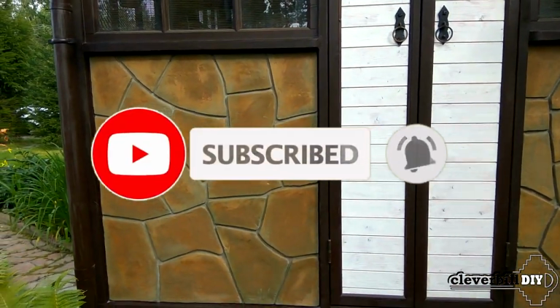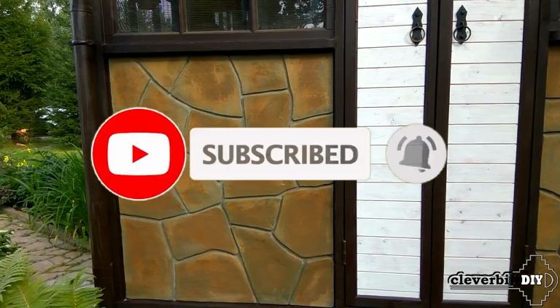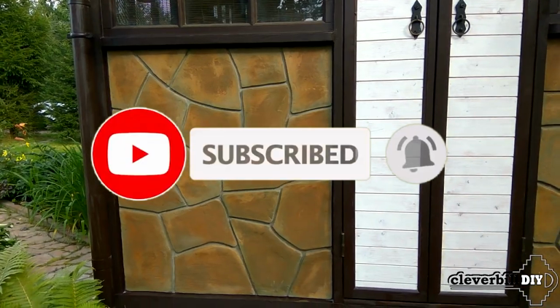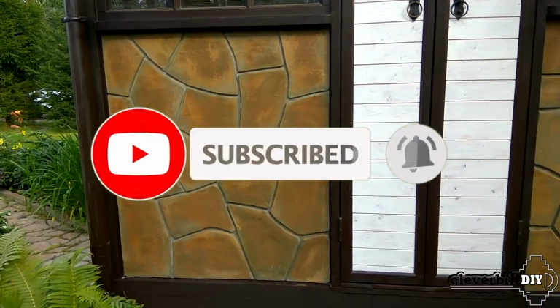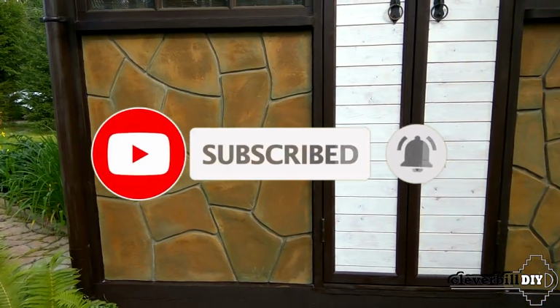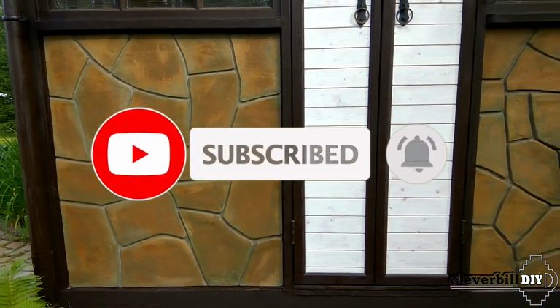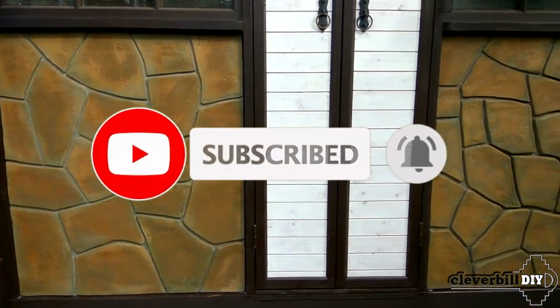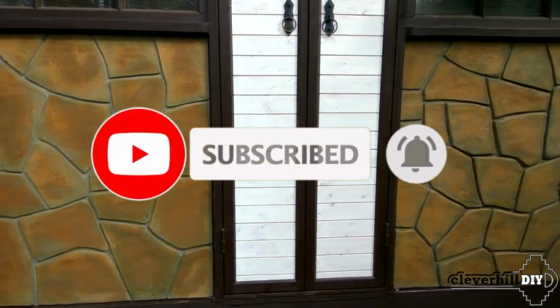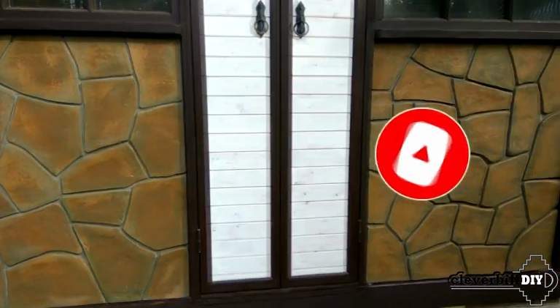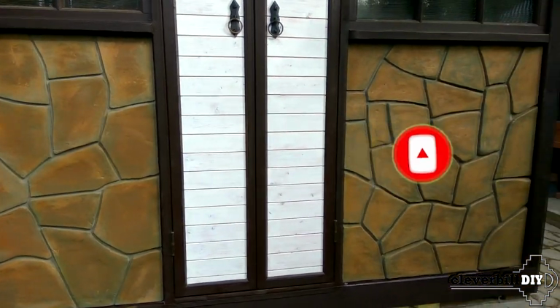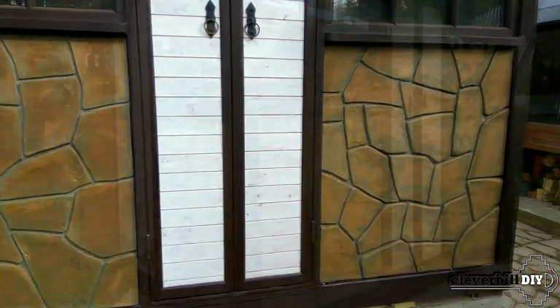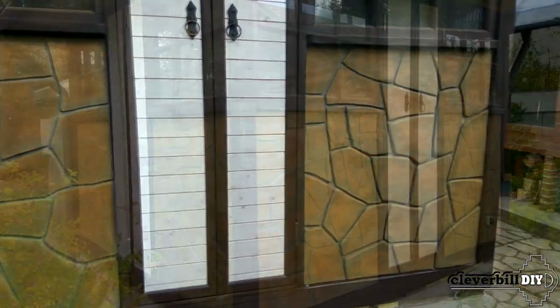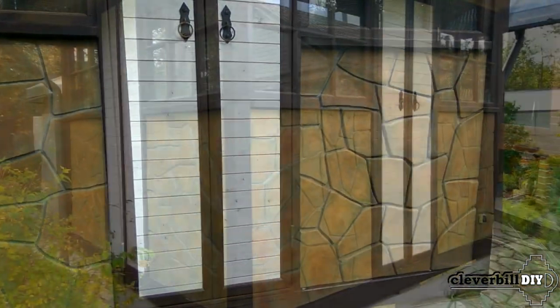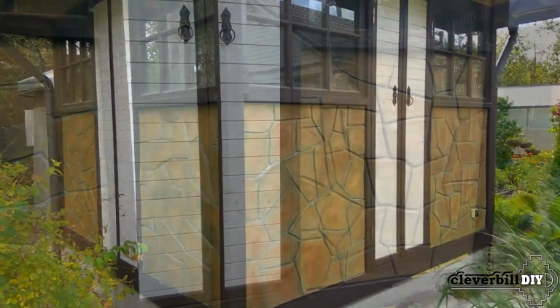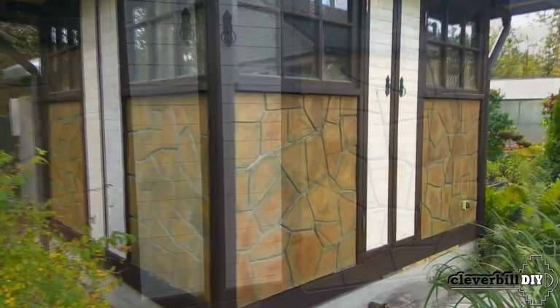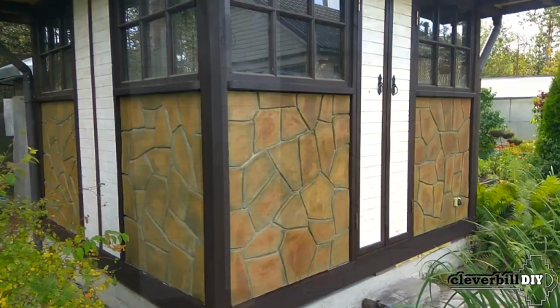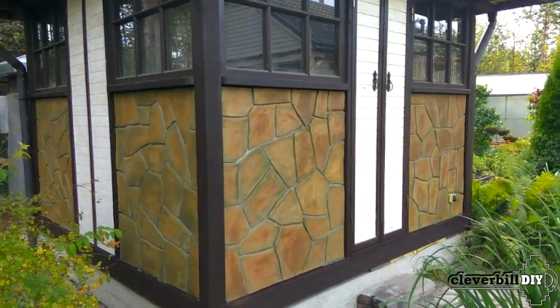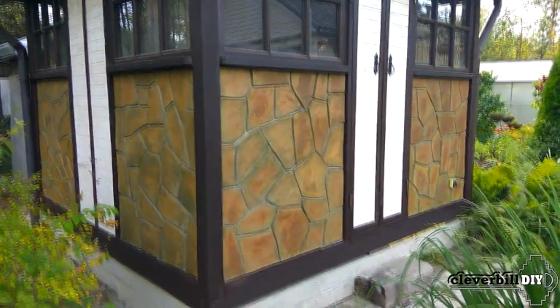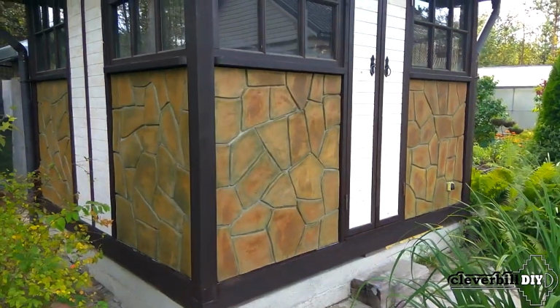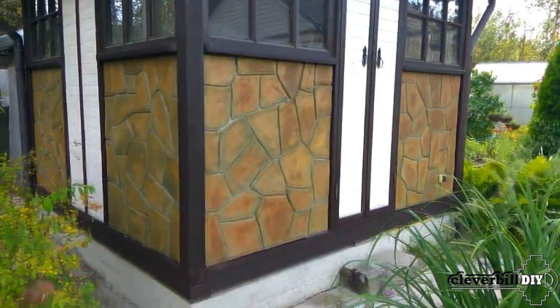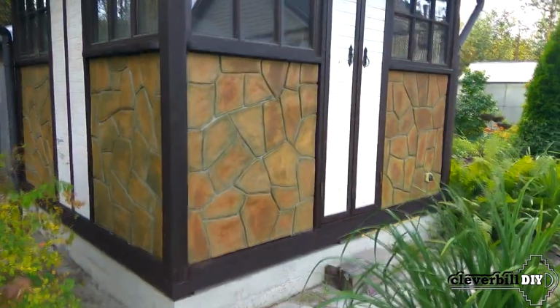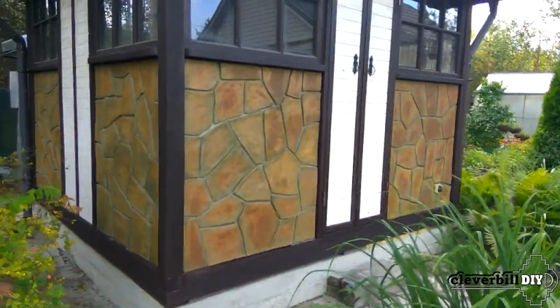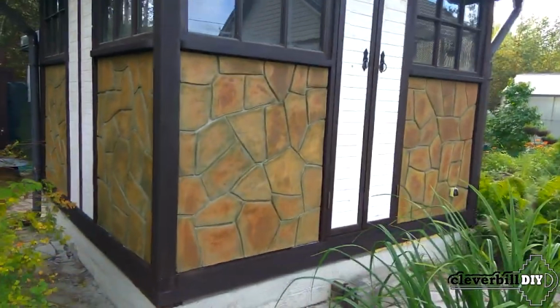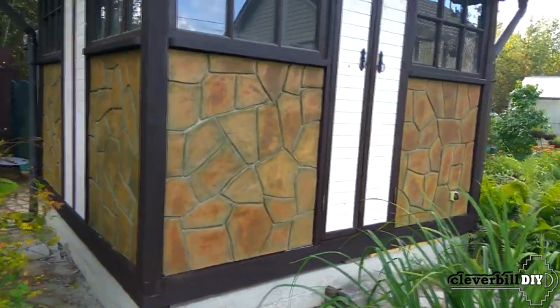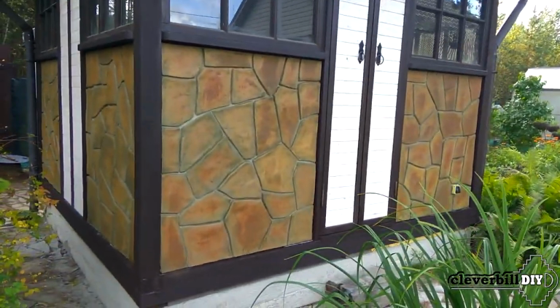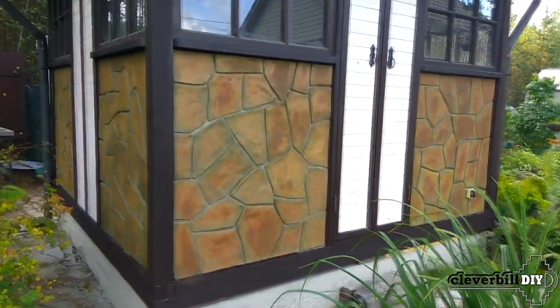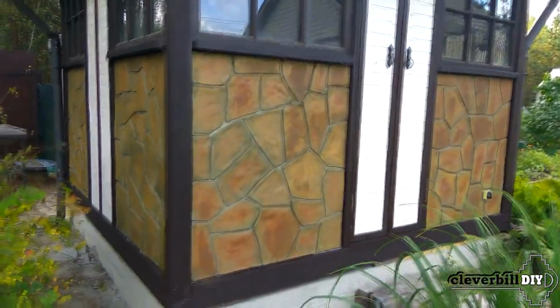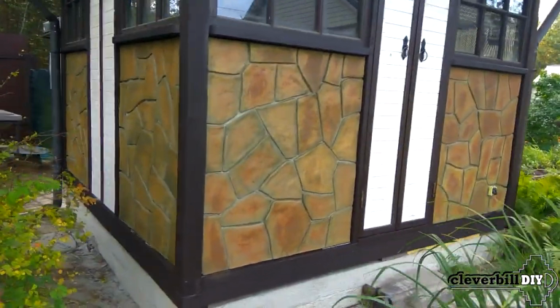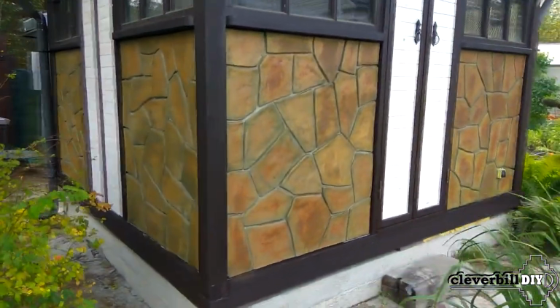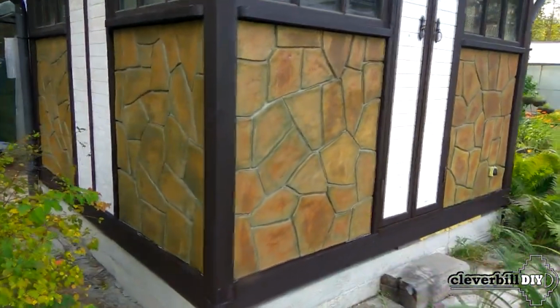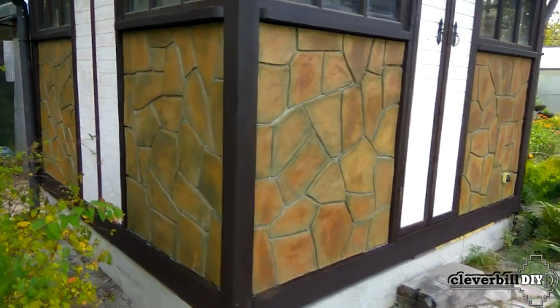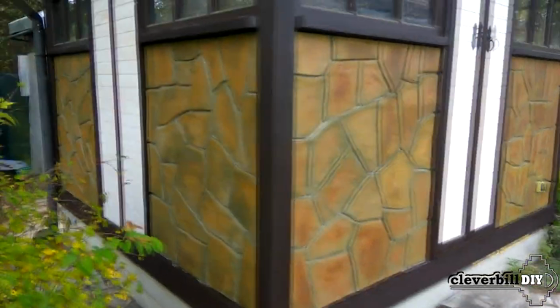Finishing using natural stone also had to be abandoned due to its high price, and therefore it was decided to decorate the walls with an imitation of natural stone by forming it from tile adhesive directly on the walls.